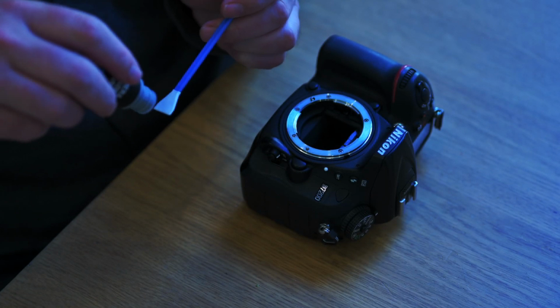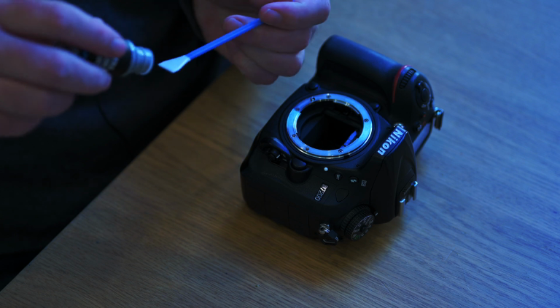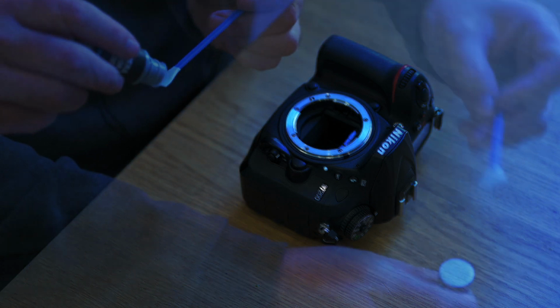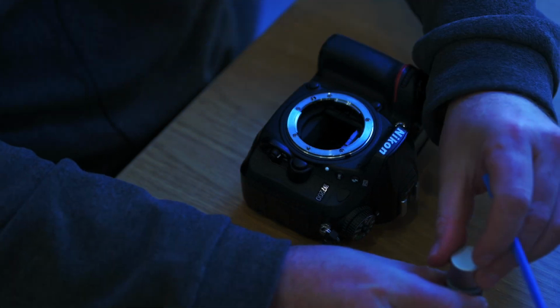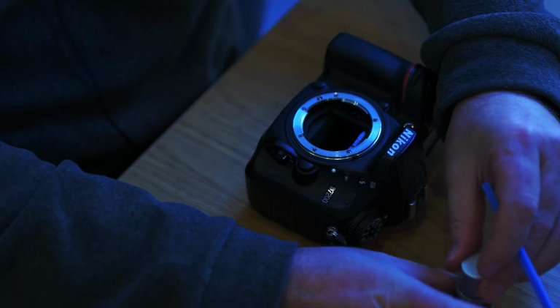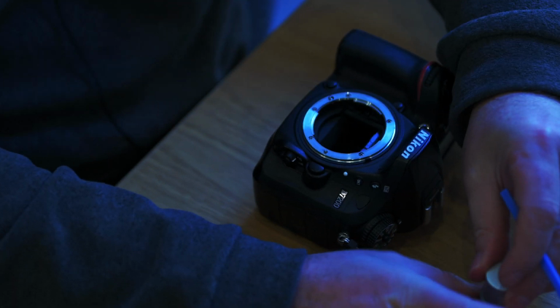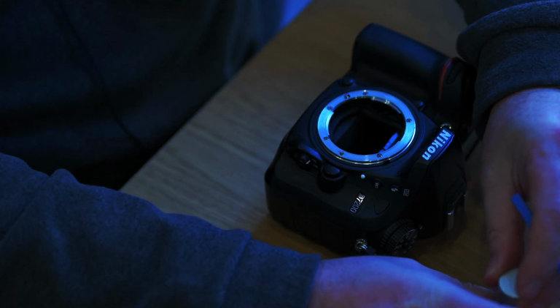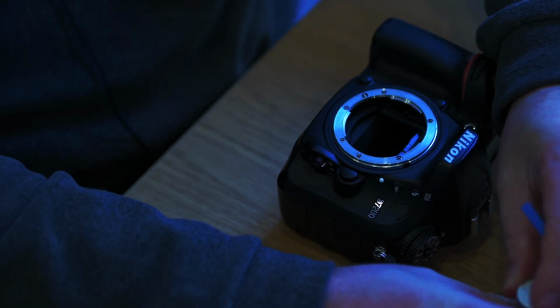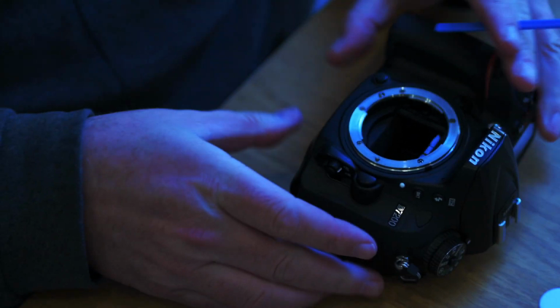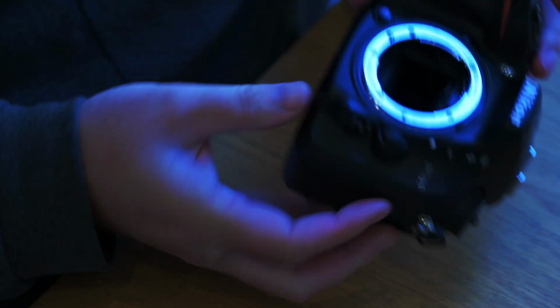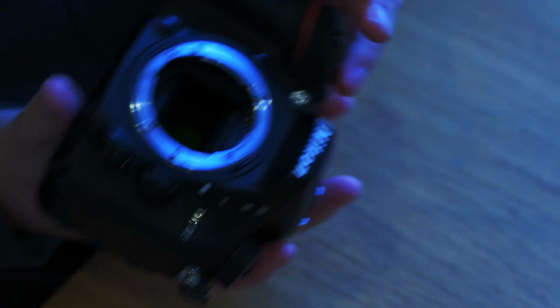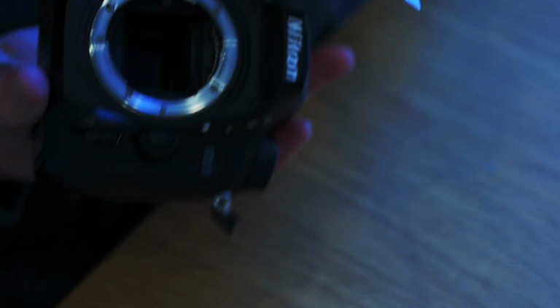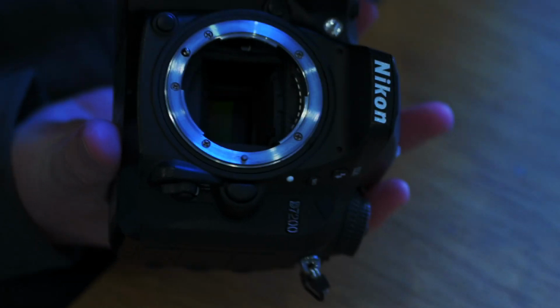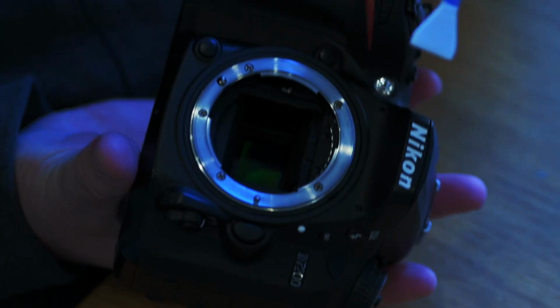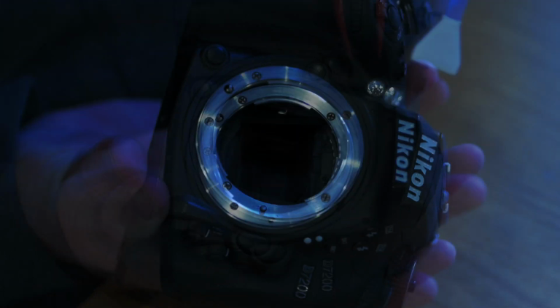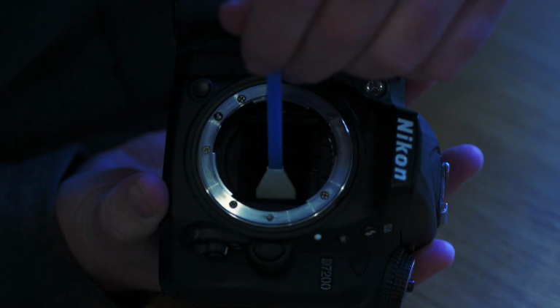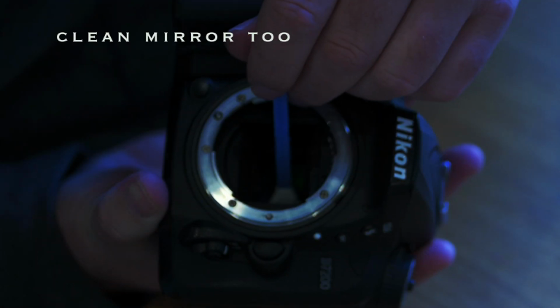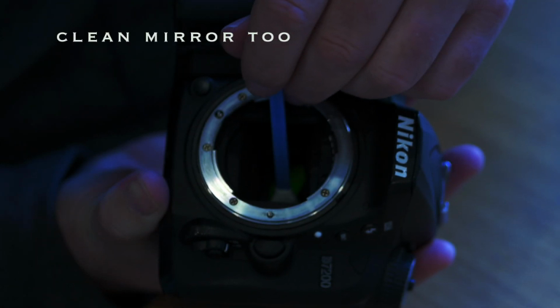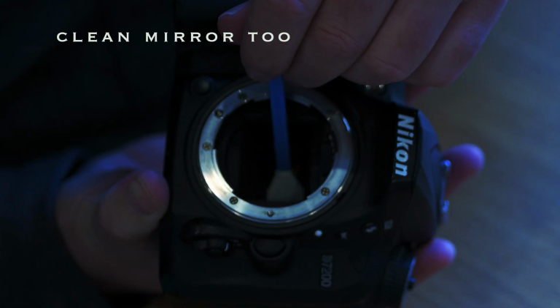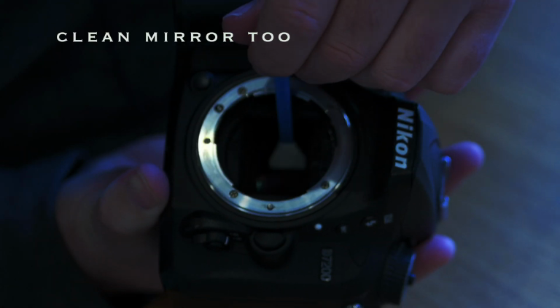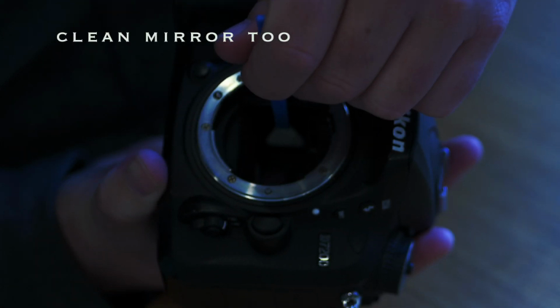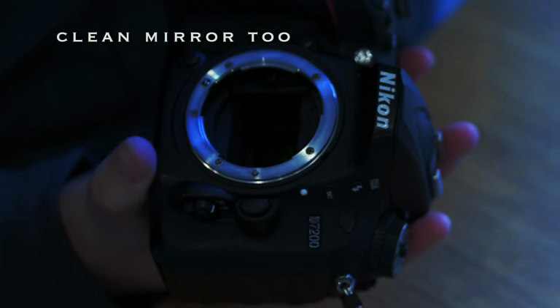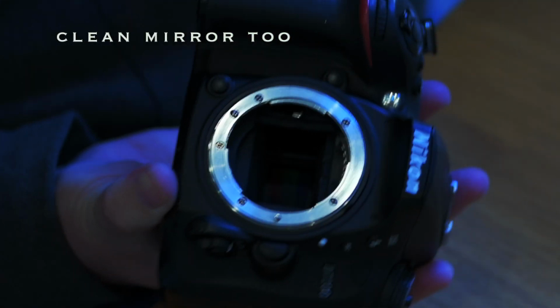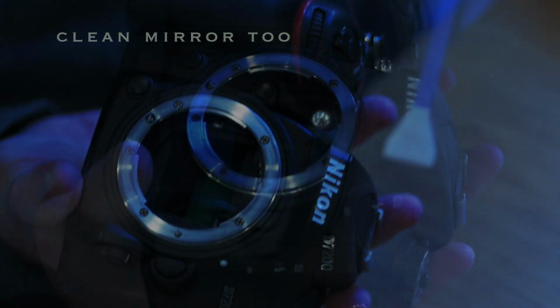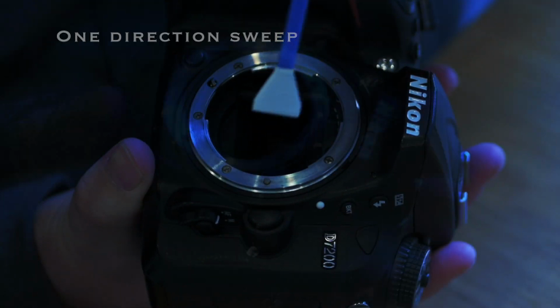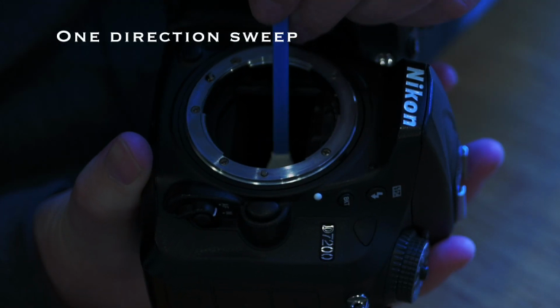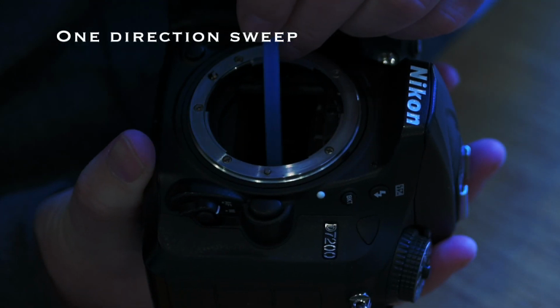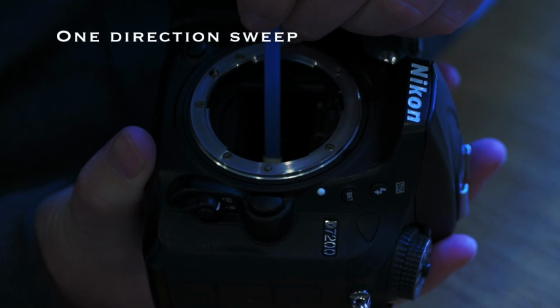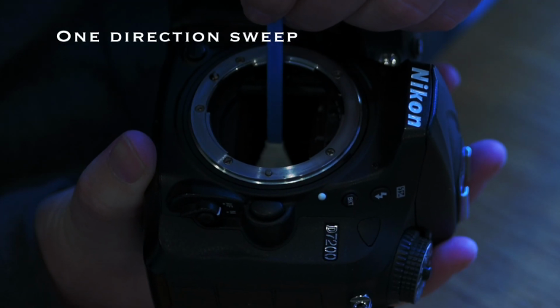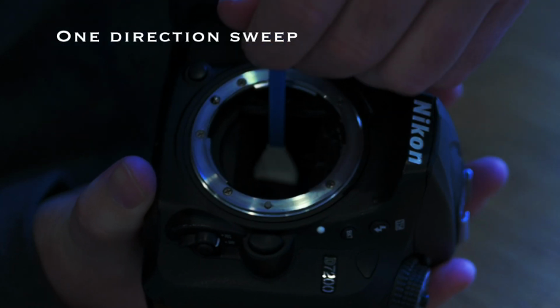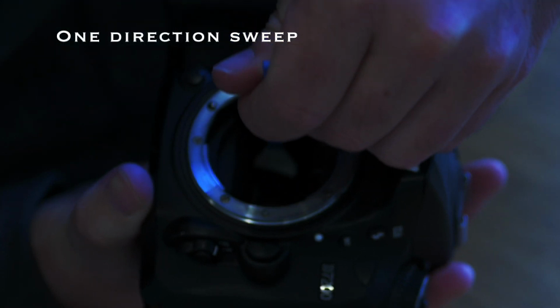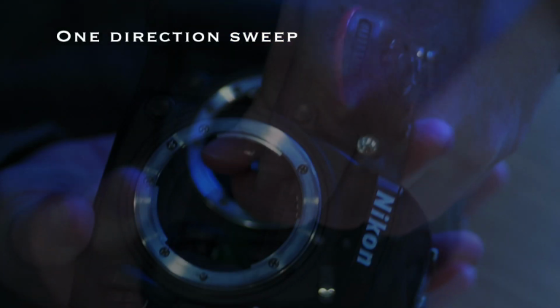Then with a firm but gentle pressure, just swipe the swab in one direction. Simple as that. When you finish cleaning, switch the camera off and that will release the mirror.